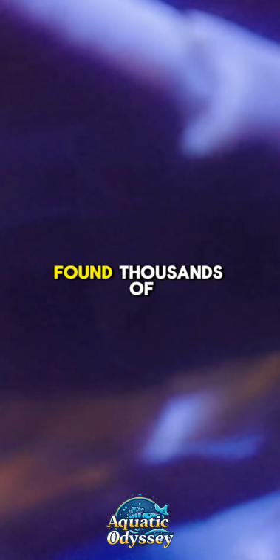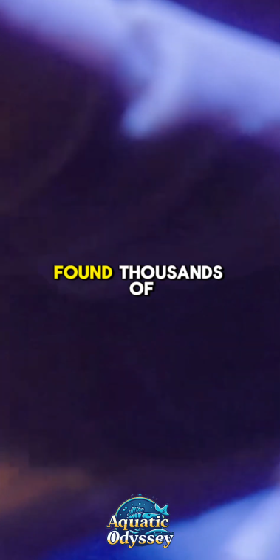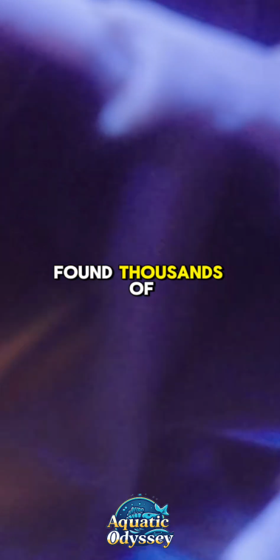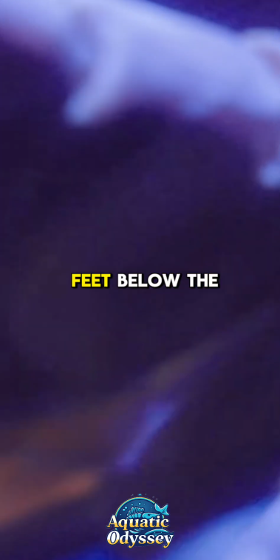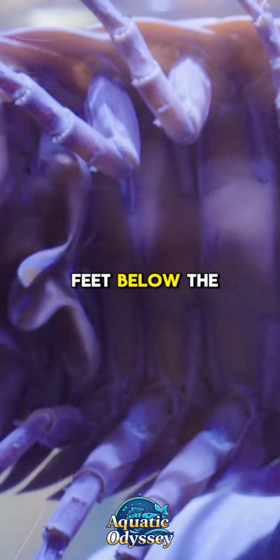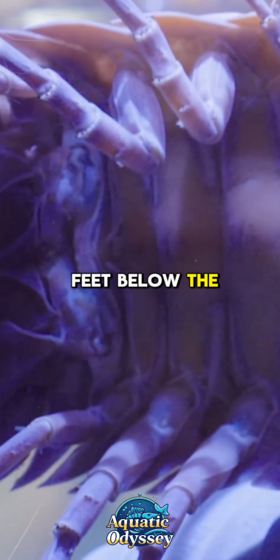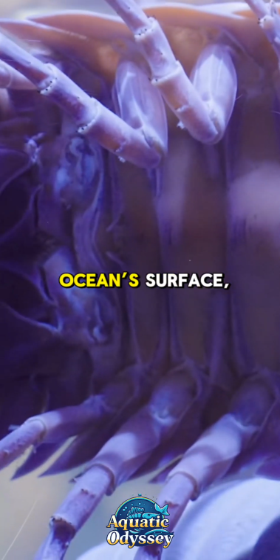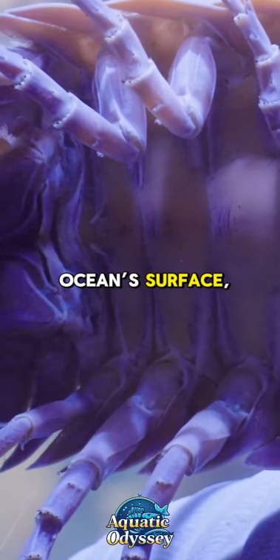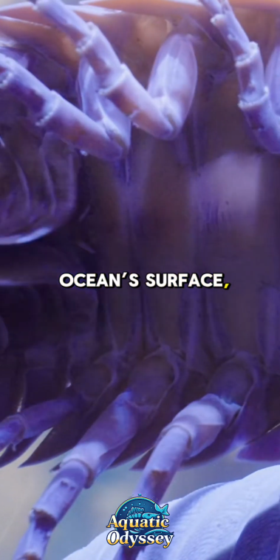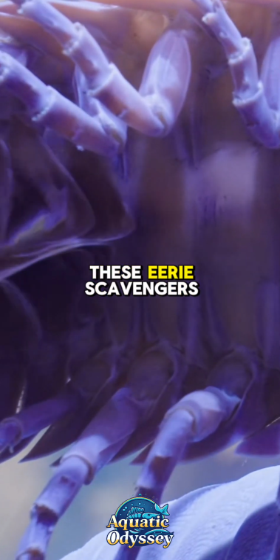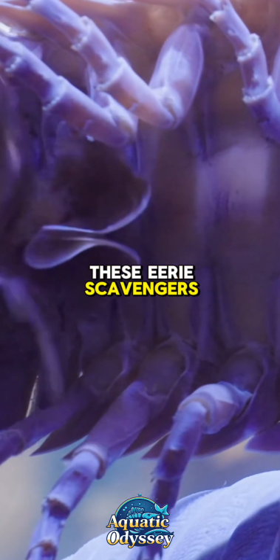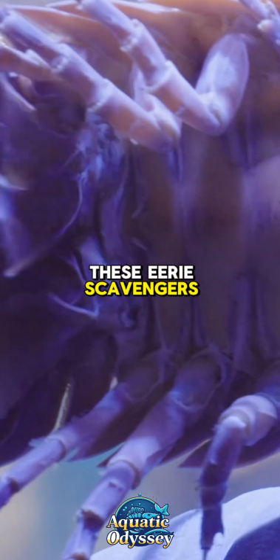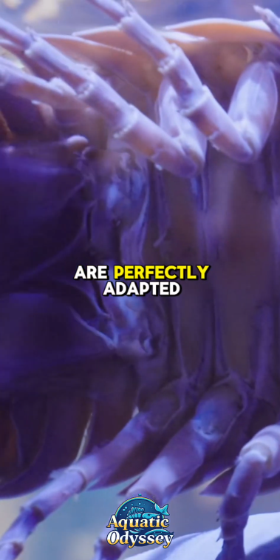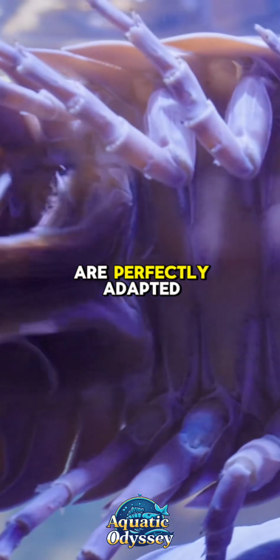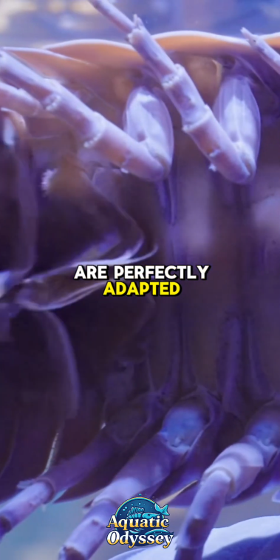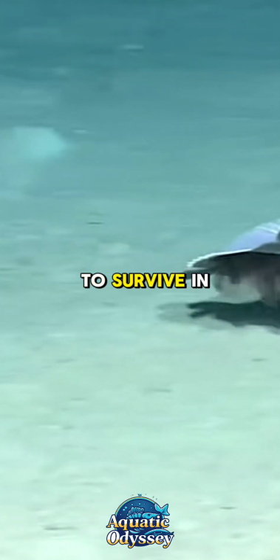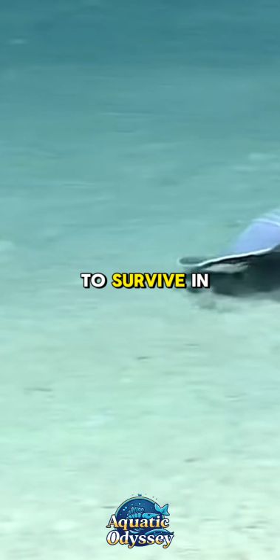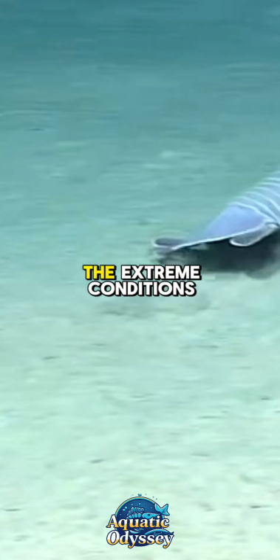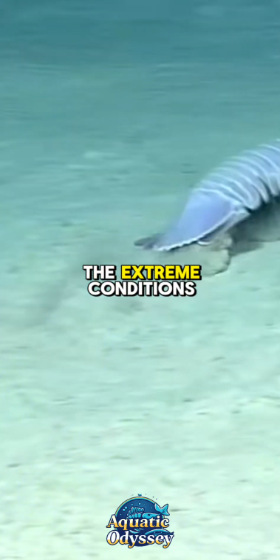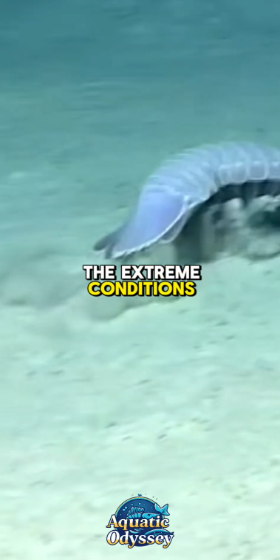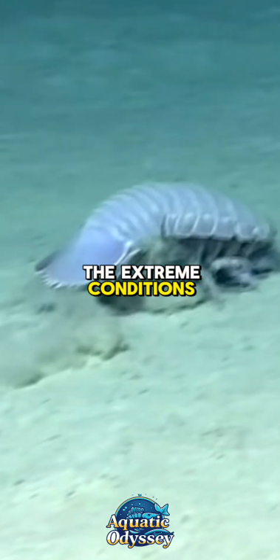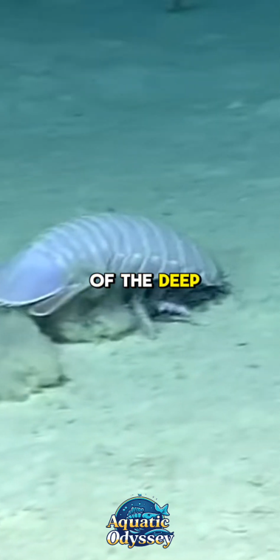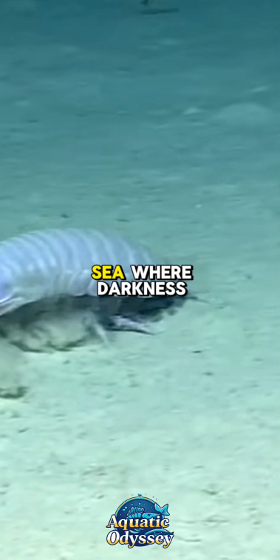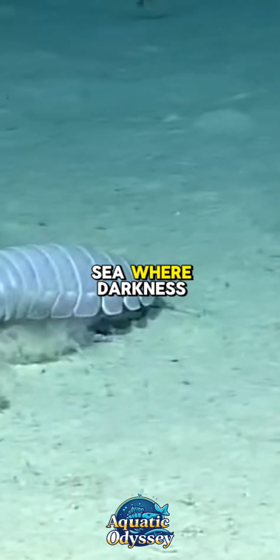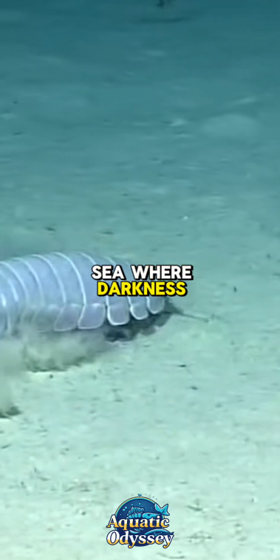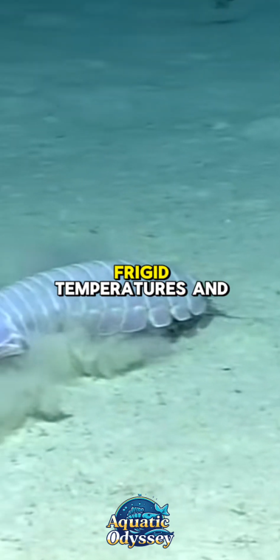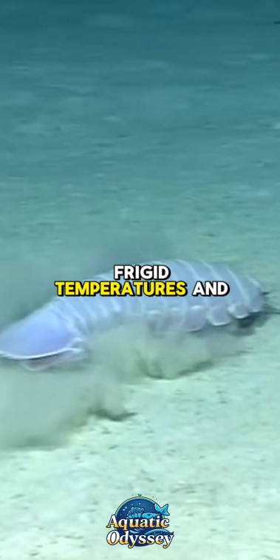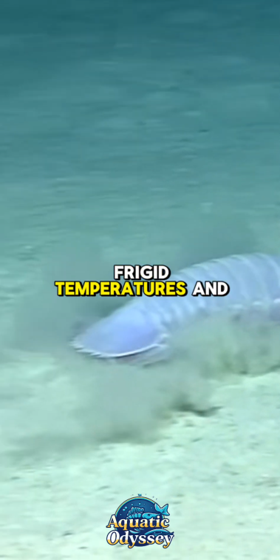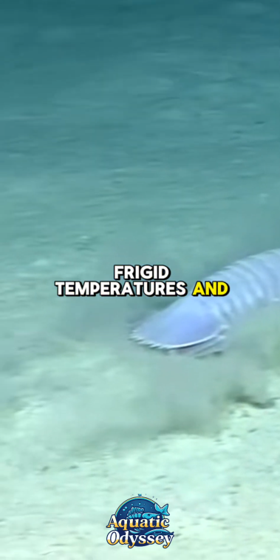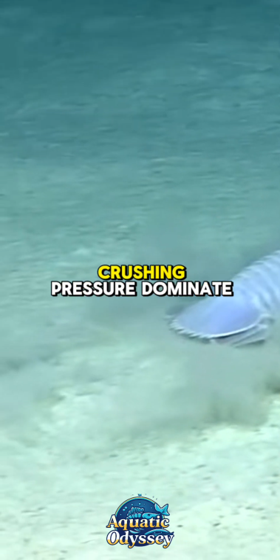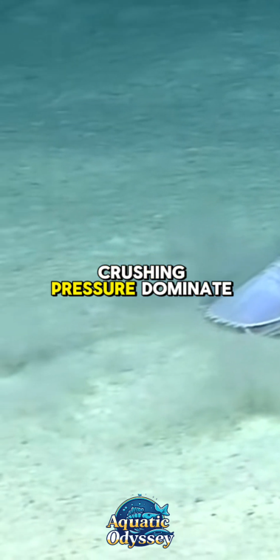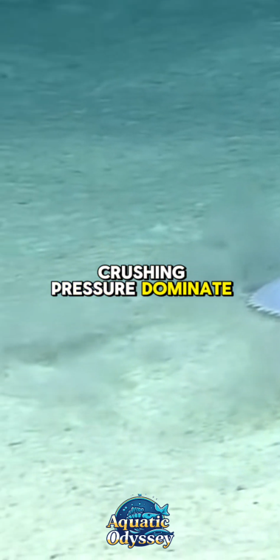Found thousands of feet below the ocean's surface, these eerie scavengers are perfectly adapted to survive in the extreme conditions of the deep sea, where darkness, frigid temperatures, and crushing pressure dominate.